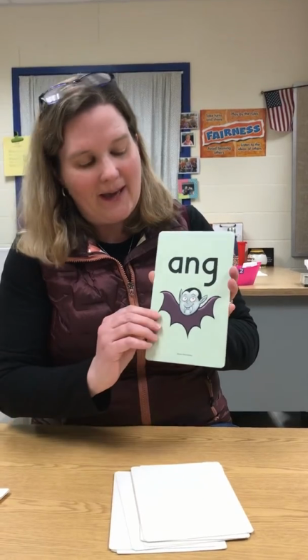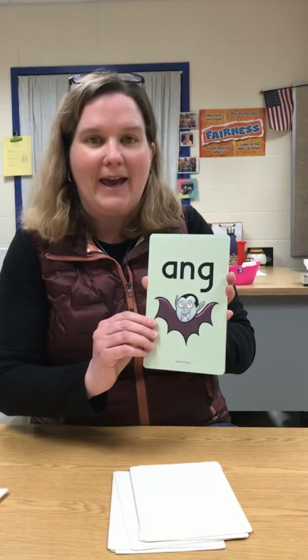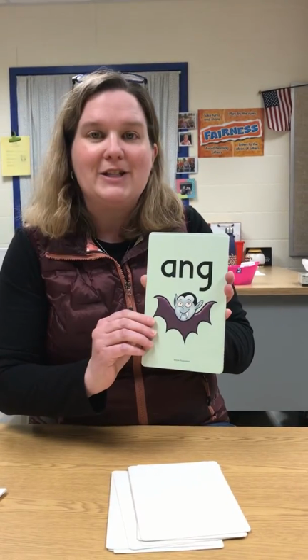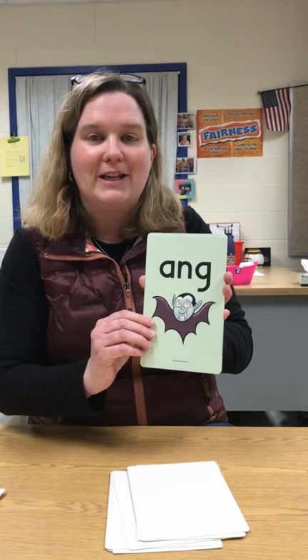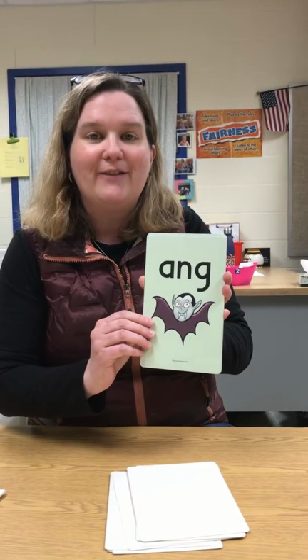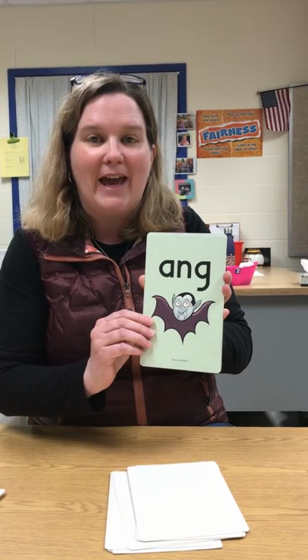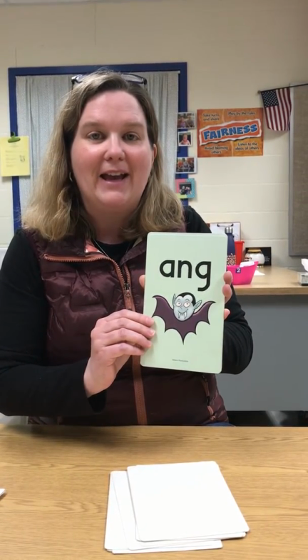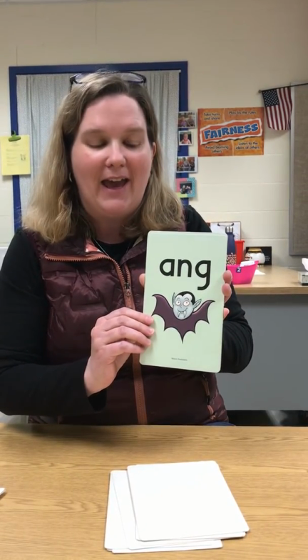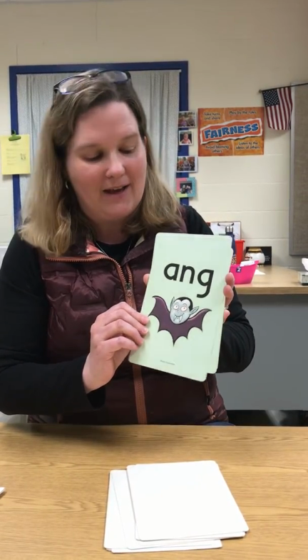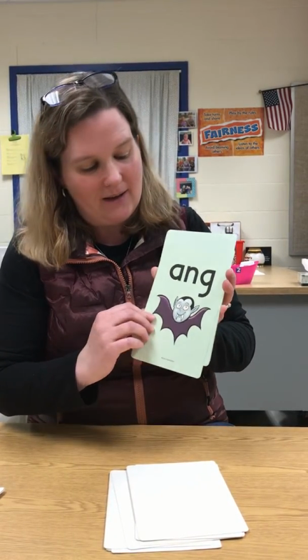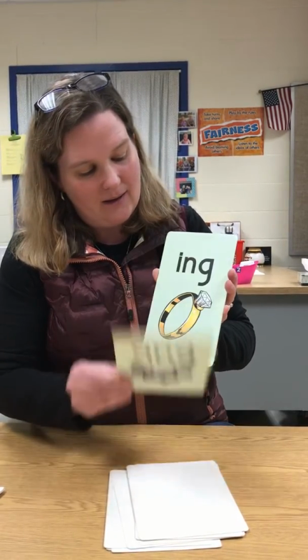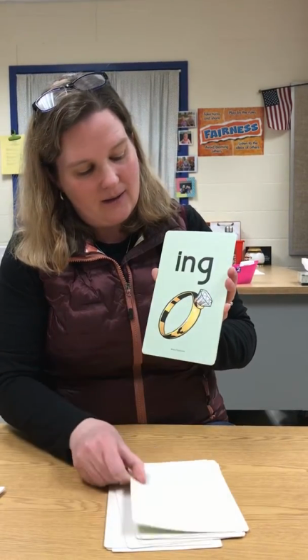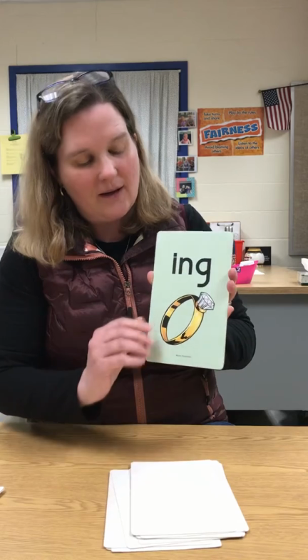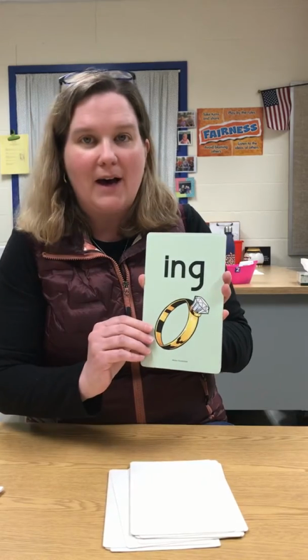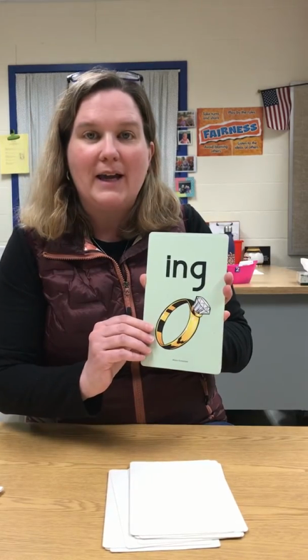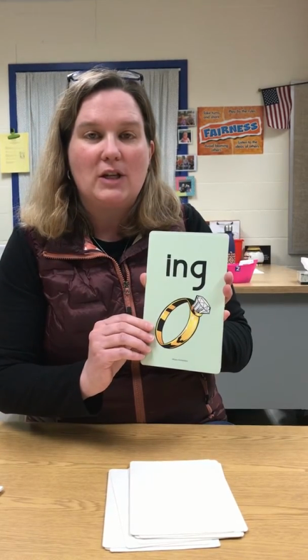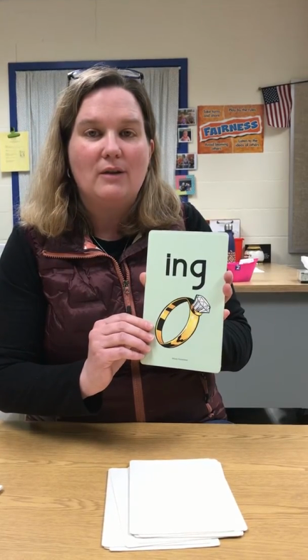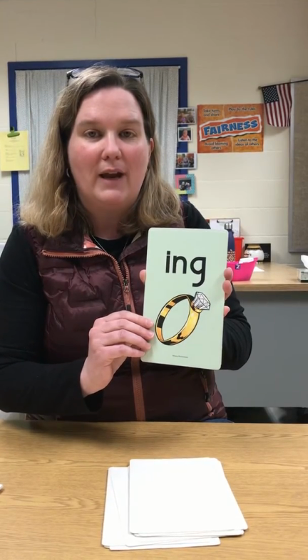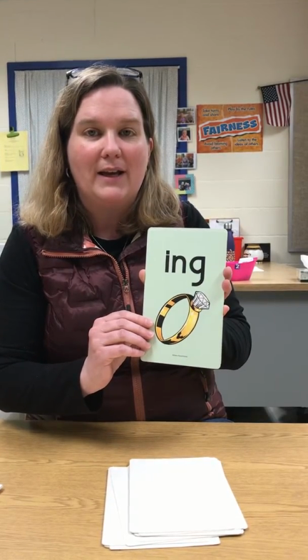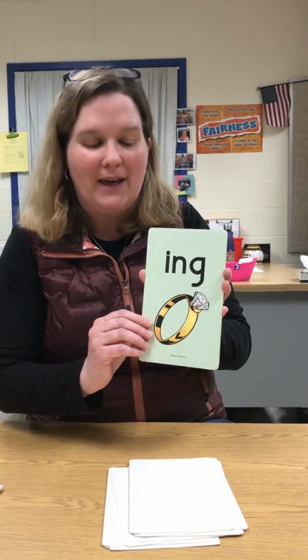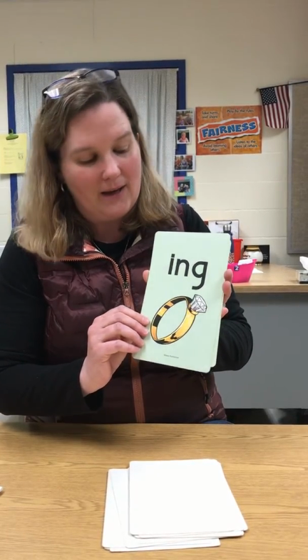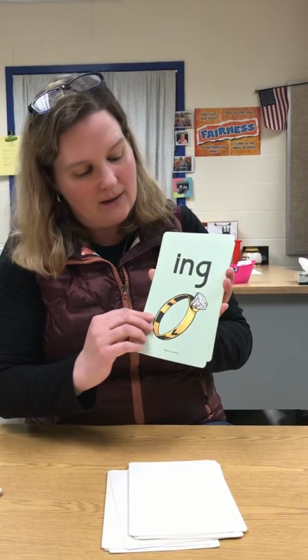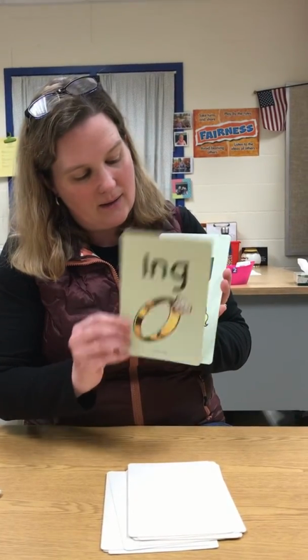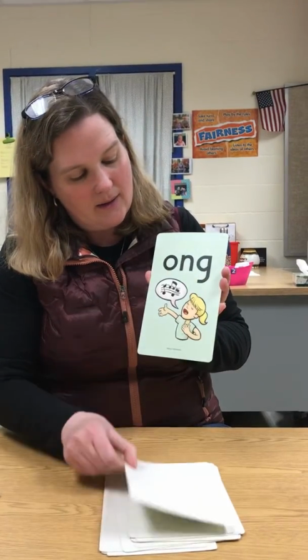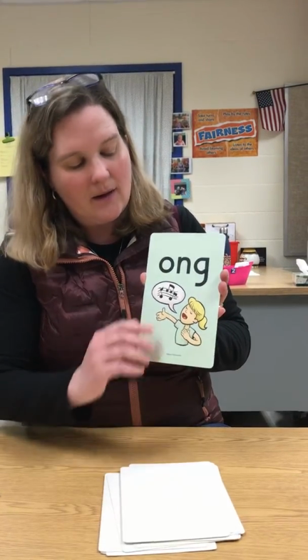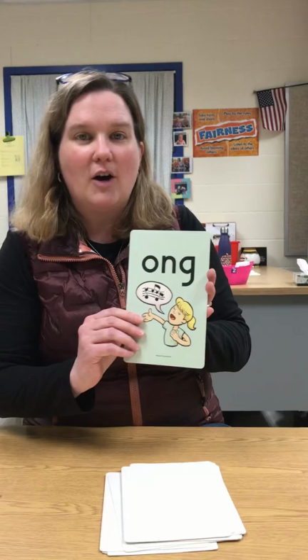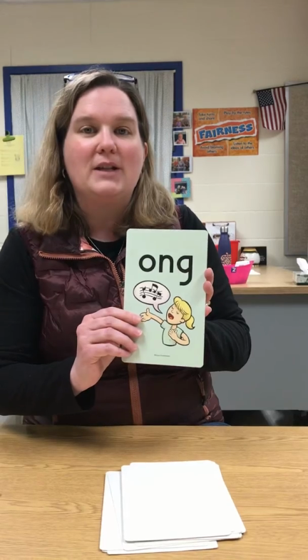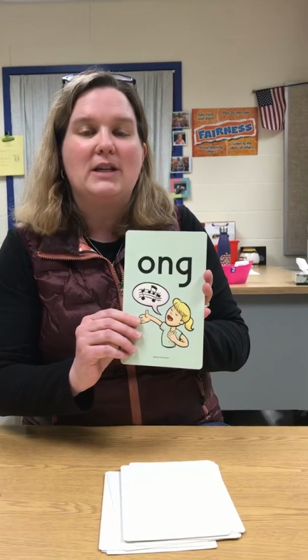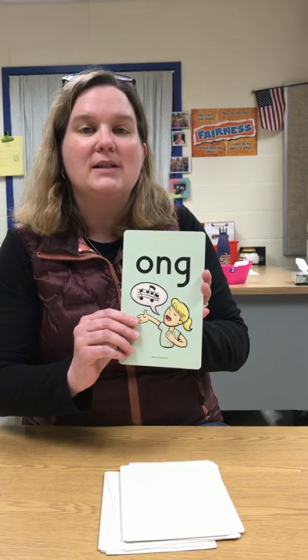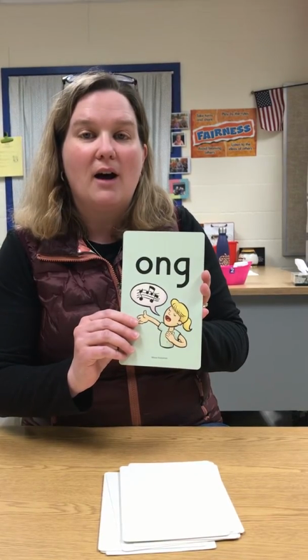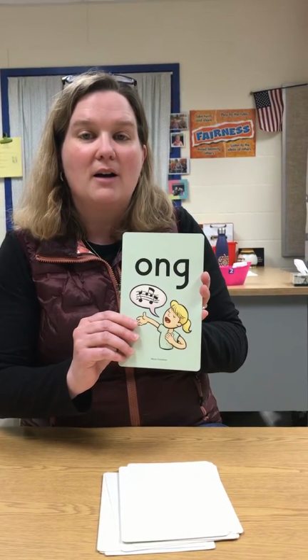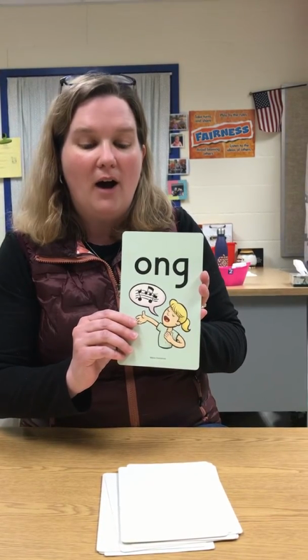A-N-G, fang, ang. I-N-G, ring, ing. O-N-G, song, ong.